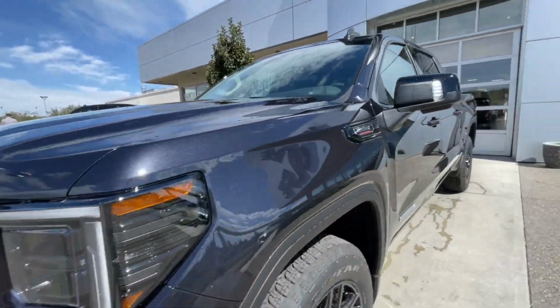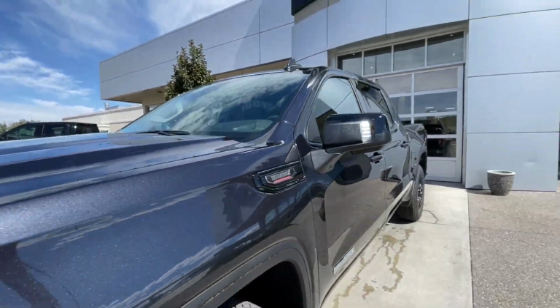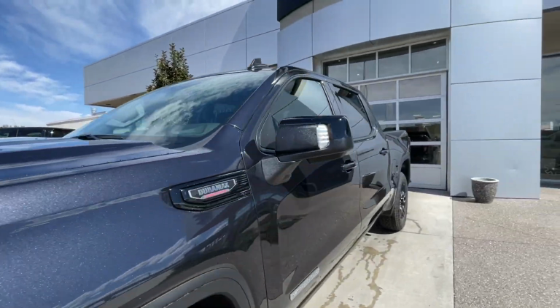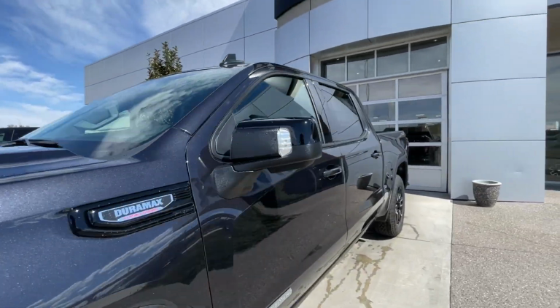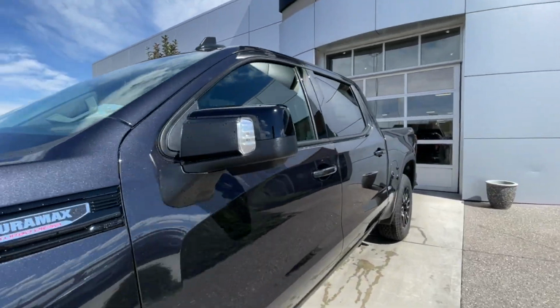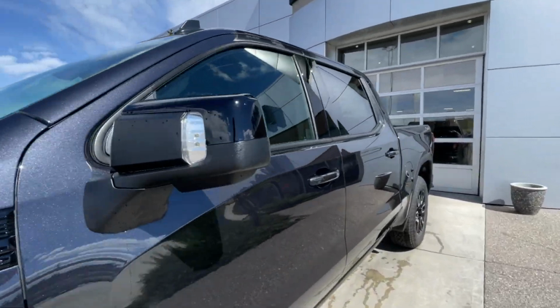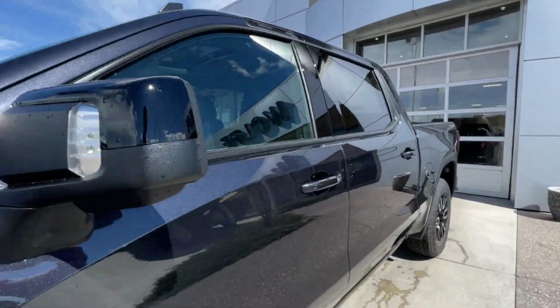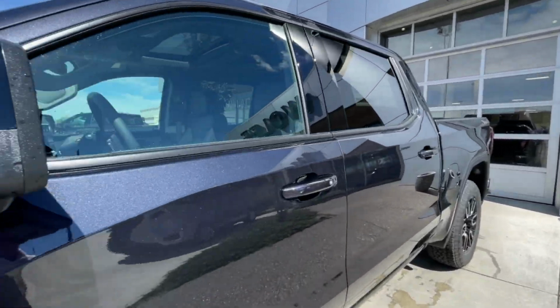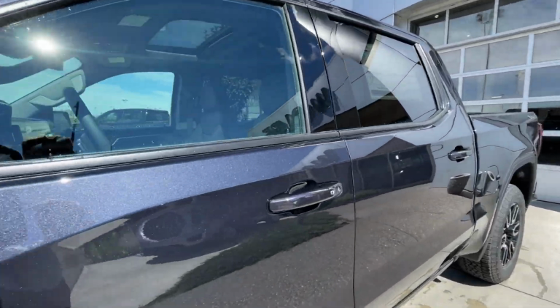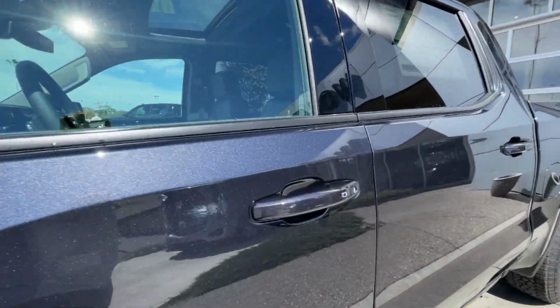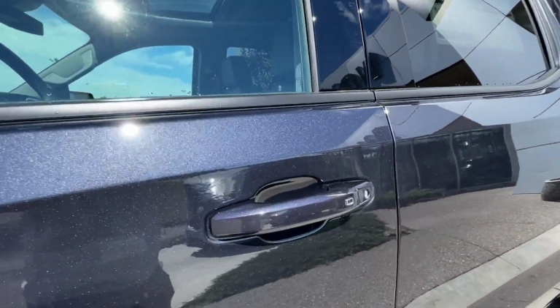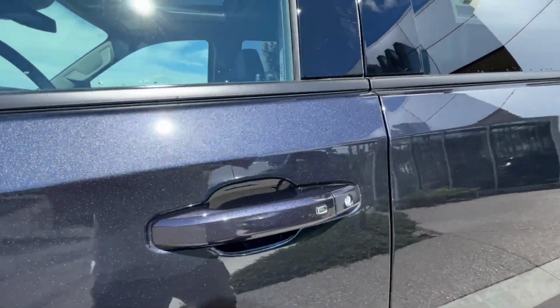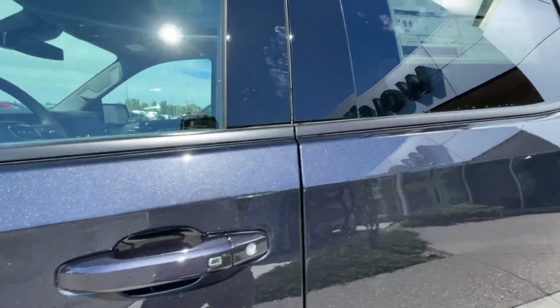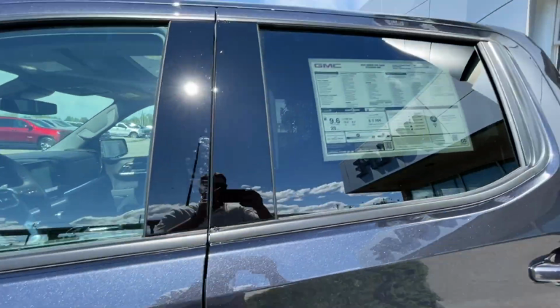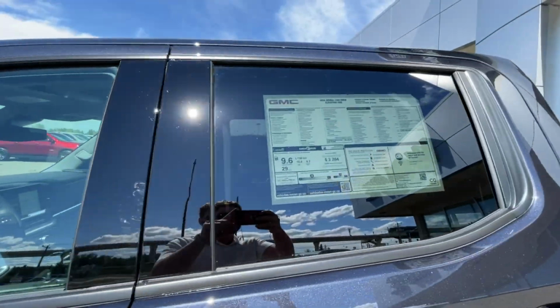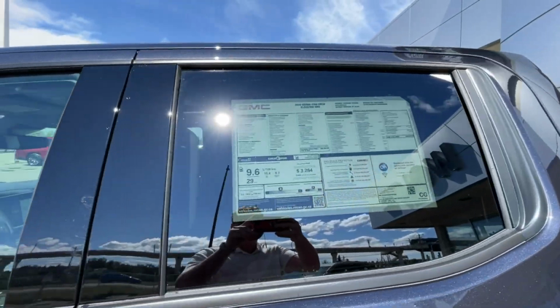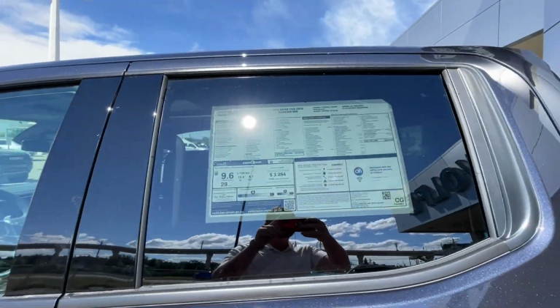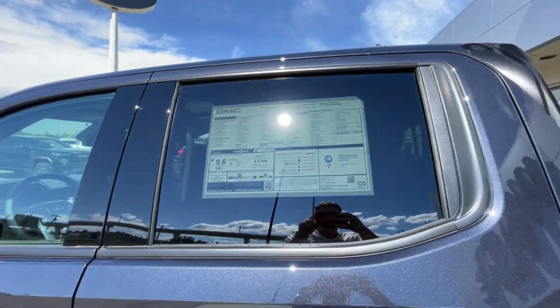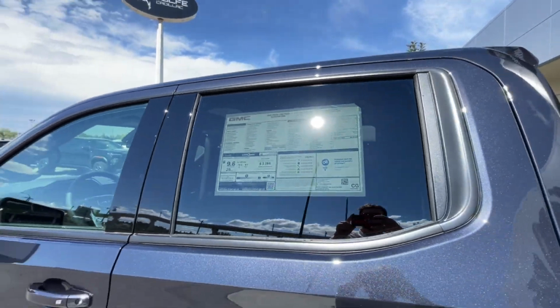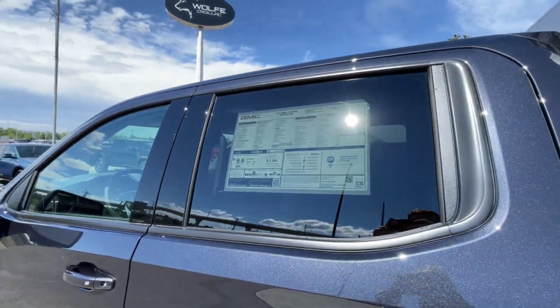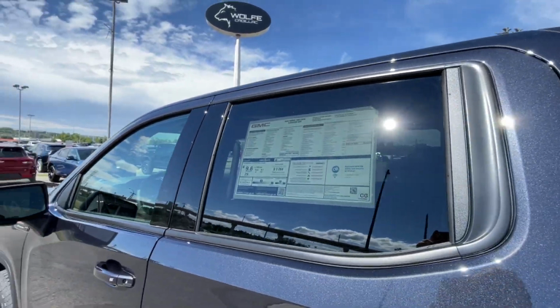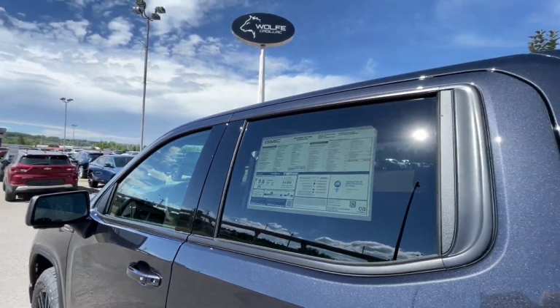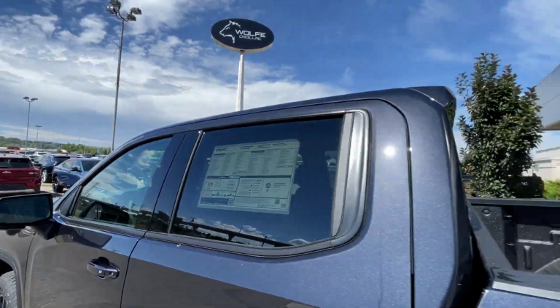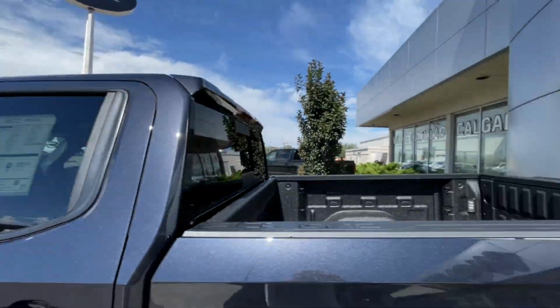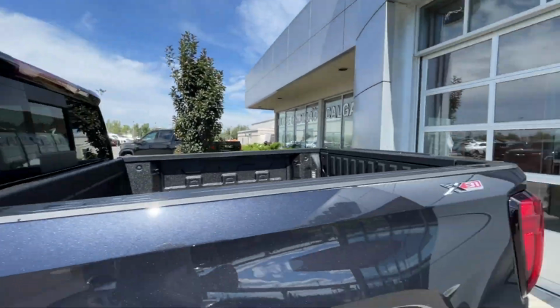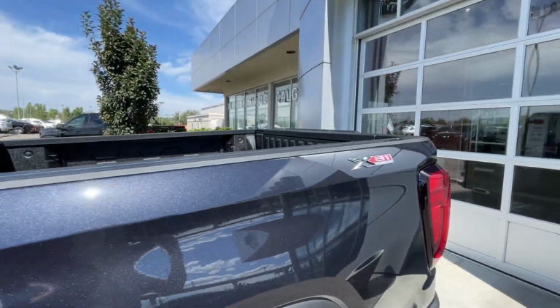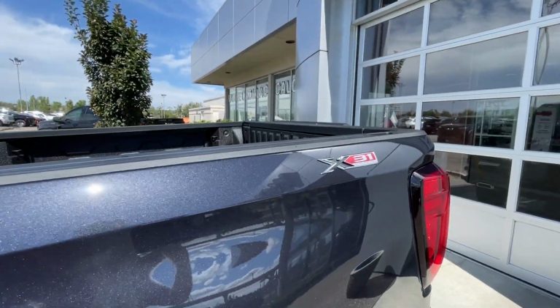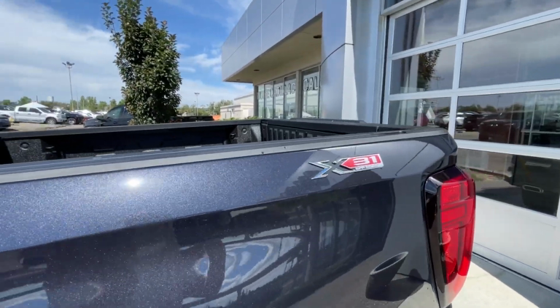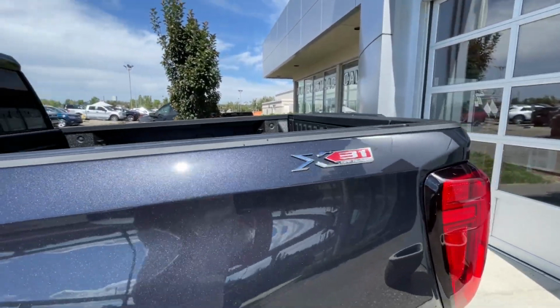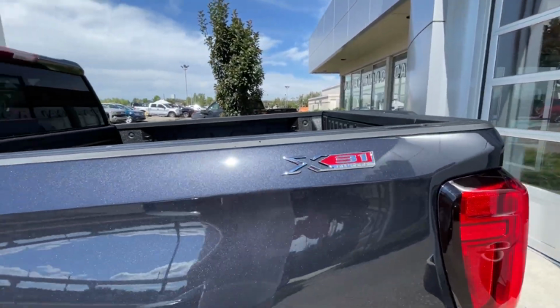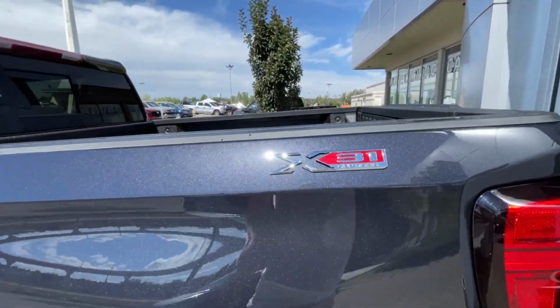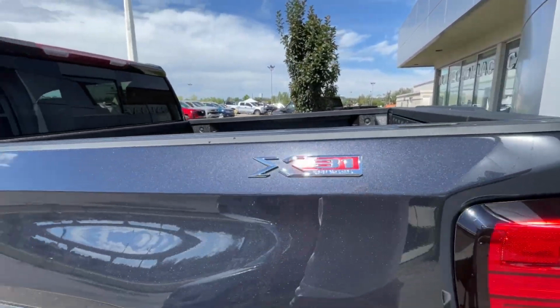Back down the side of the vehicle, this truck is remote-start equipped and has keyless entry, rear-tinted privacy windows with black trim all around, and X31 off-road badges on both sides of the box.